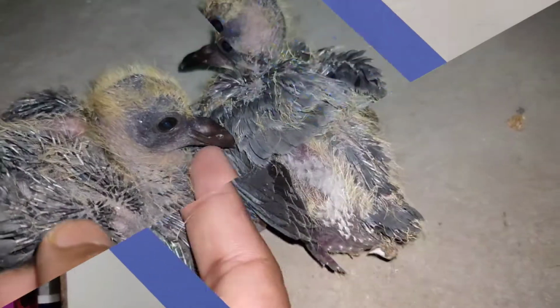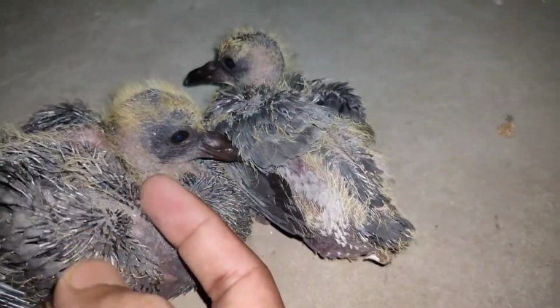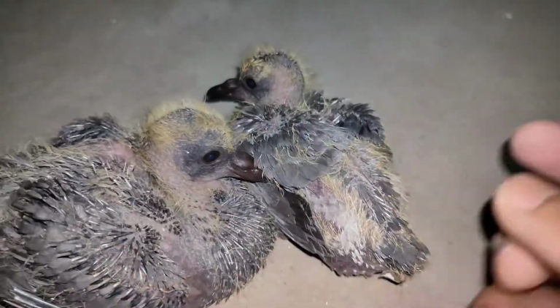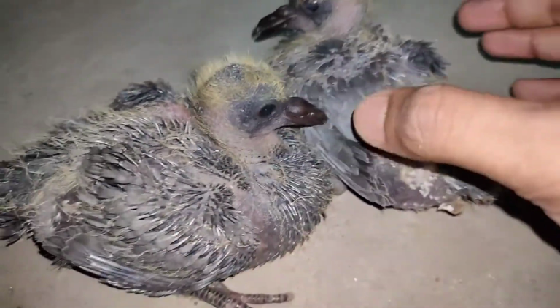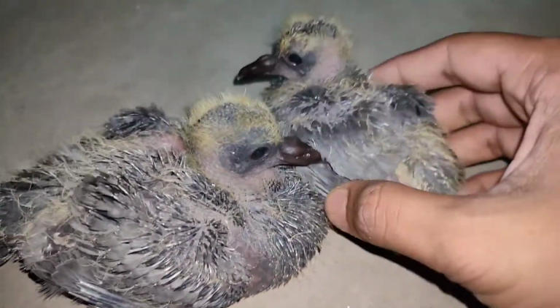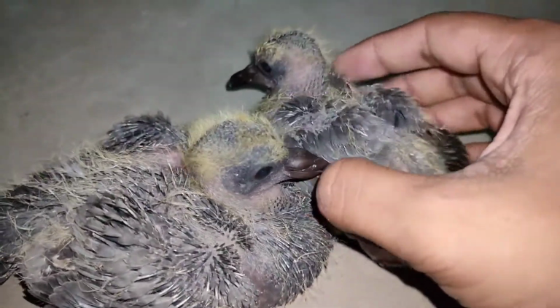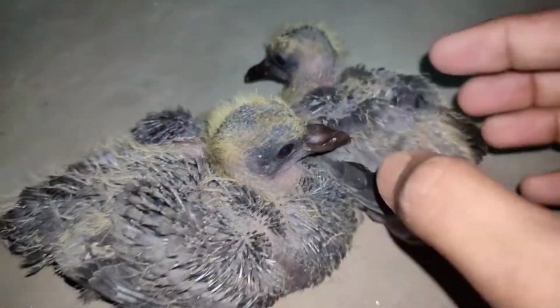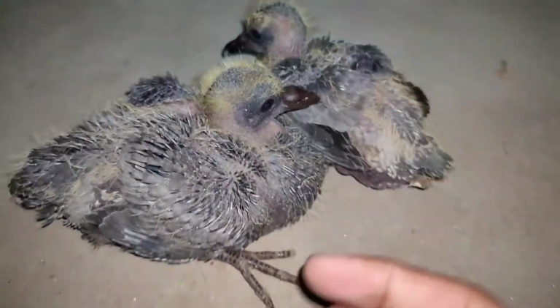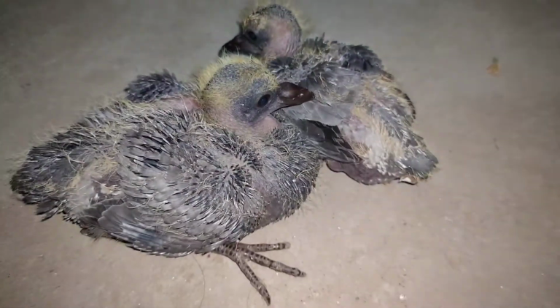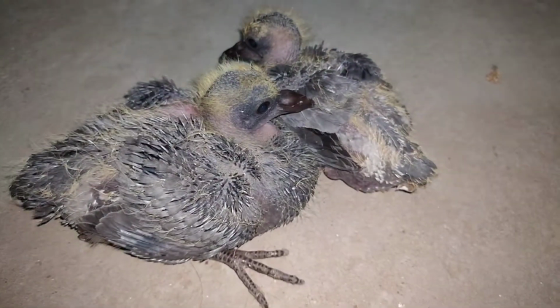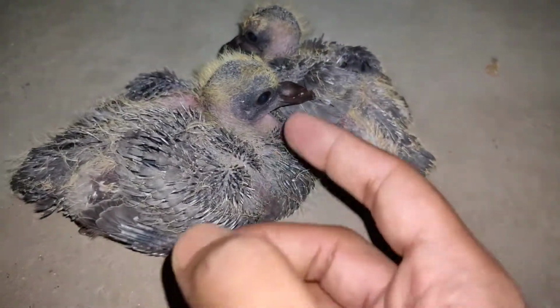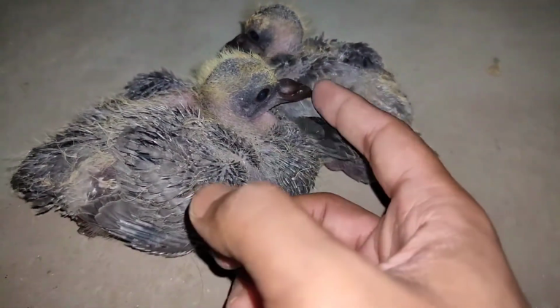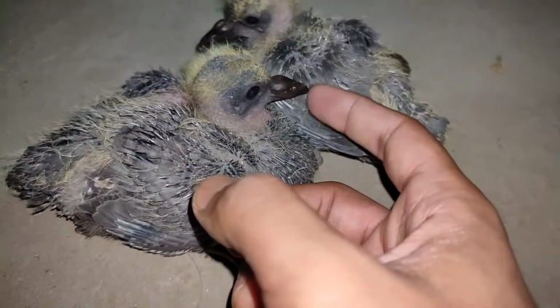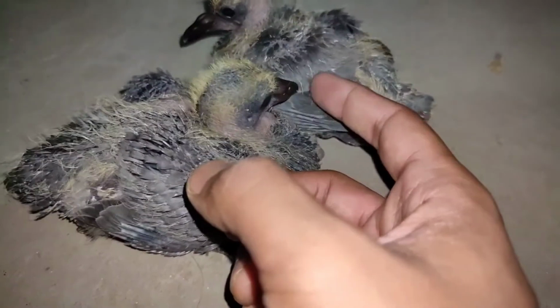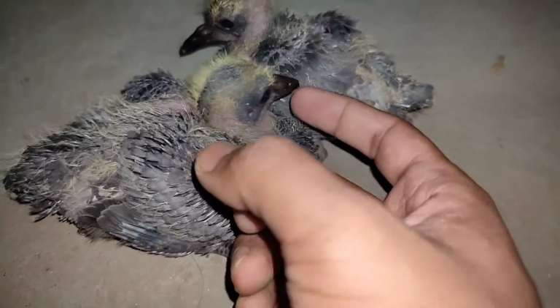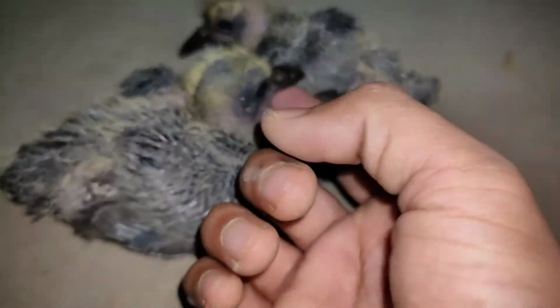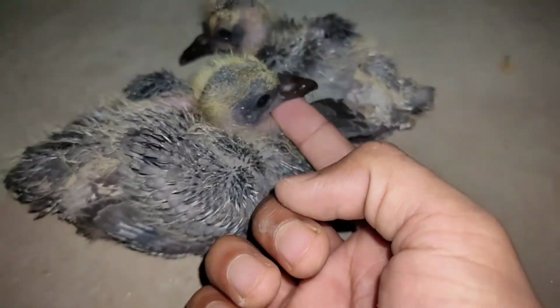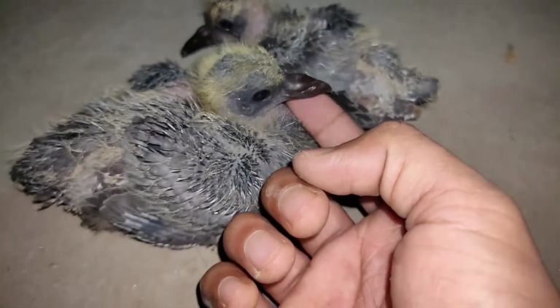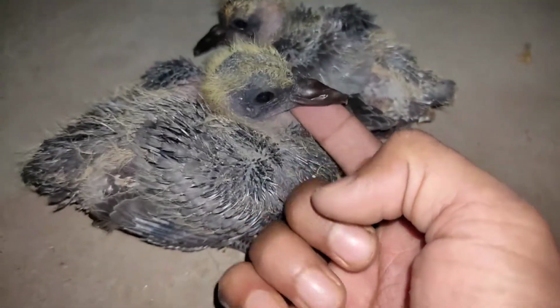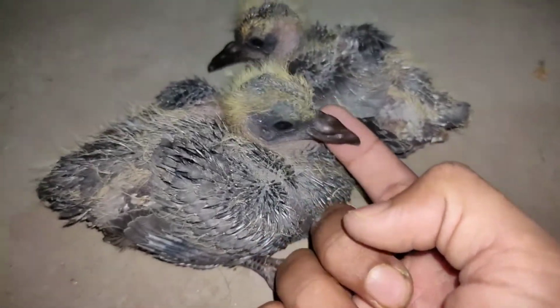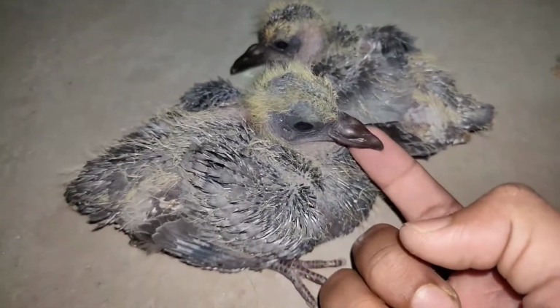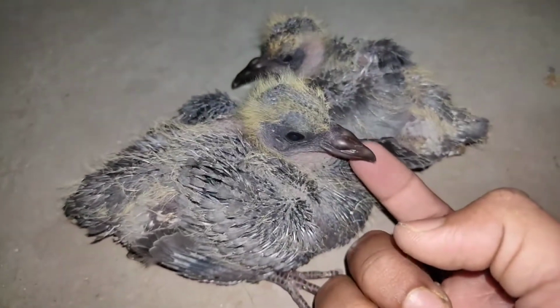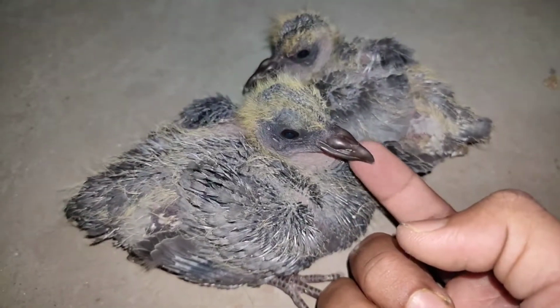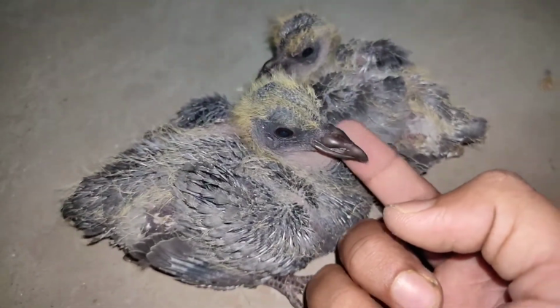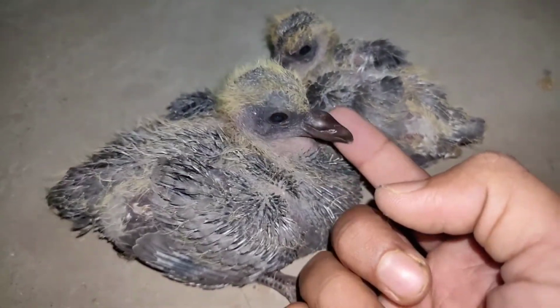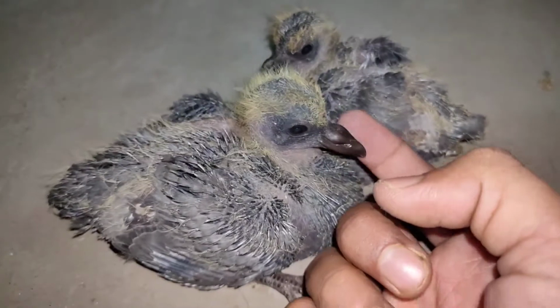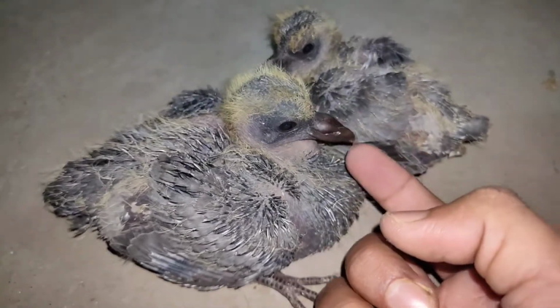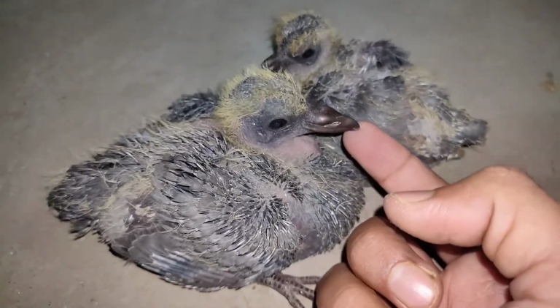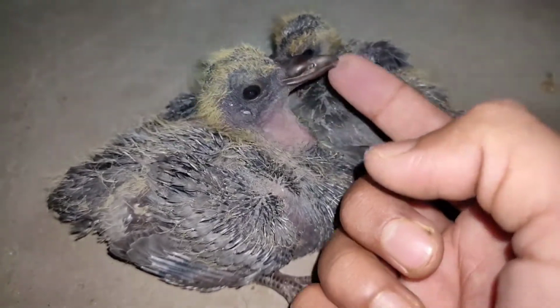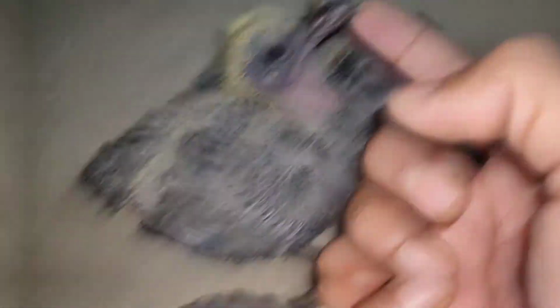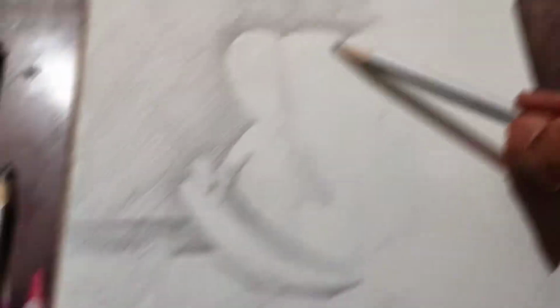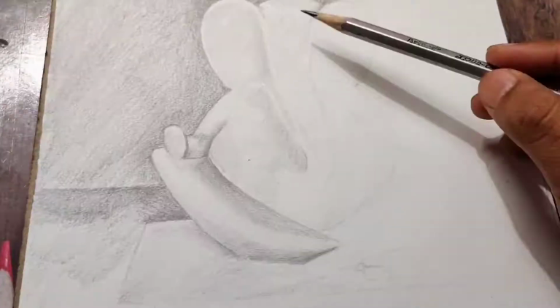This Thursday, here is the beautiful finished piece — and that is for today.